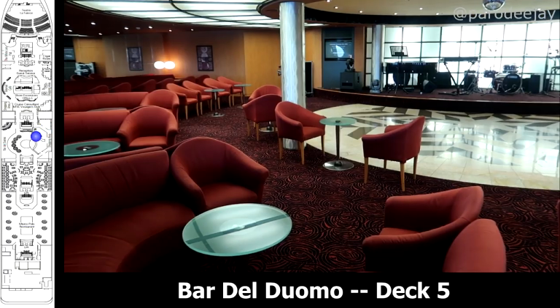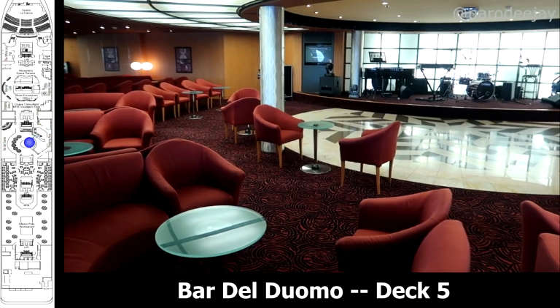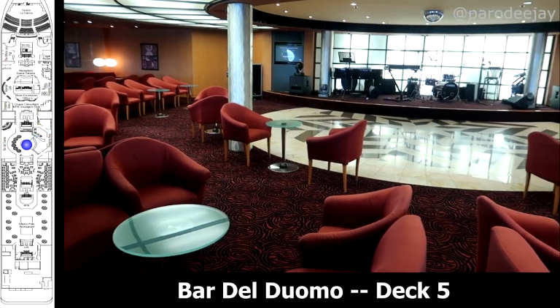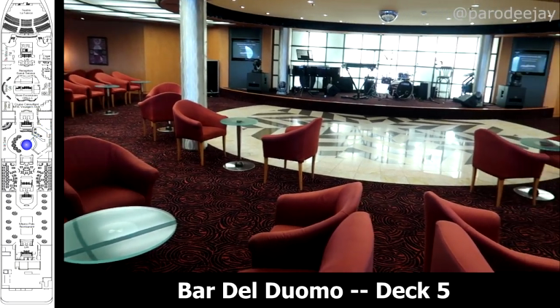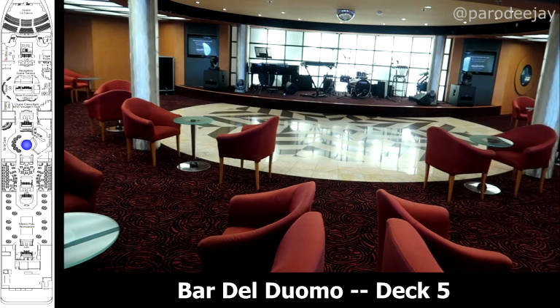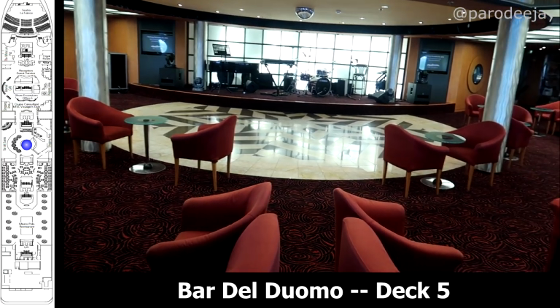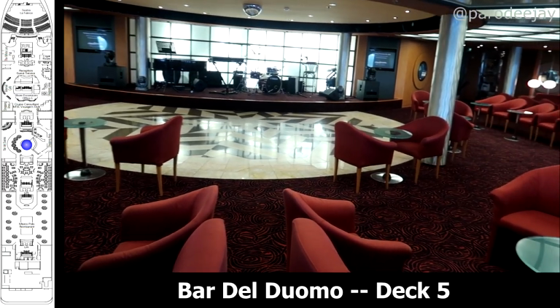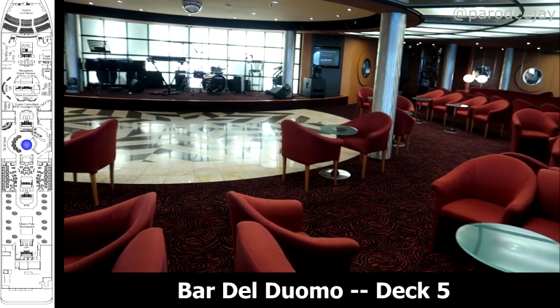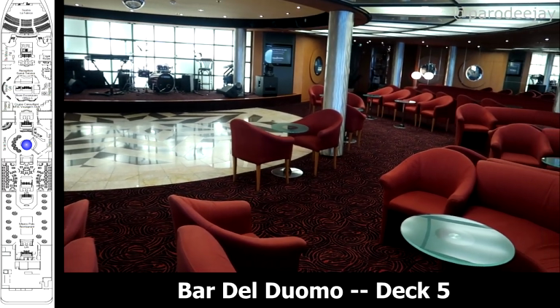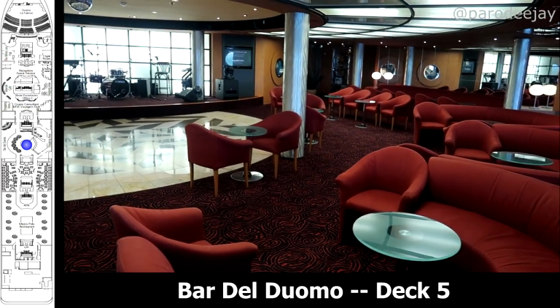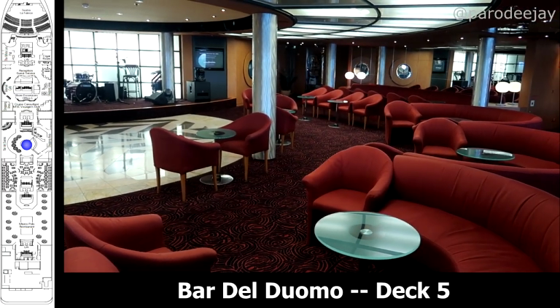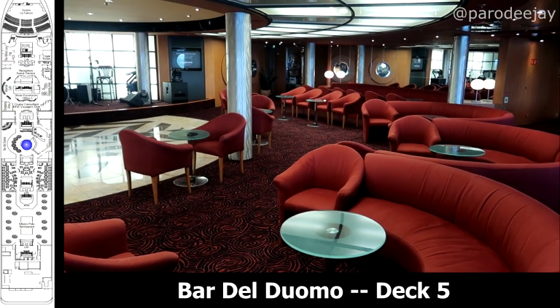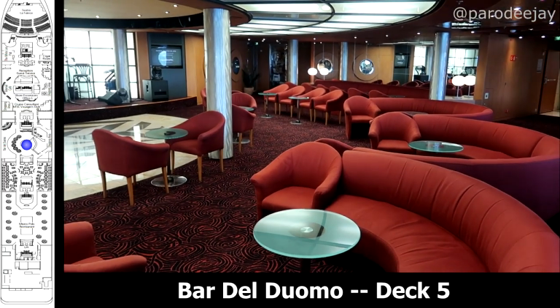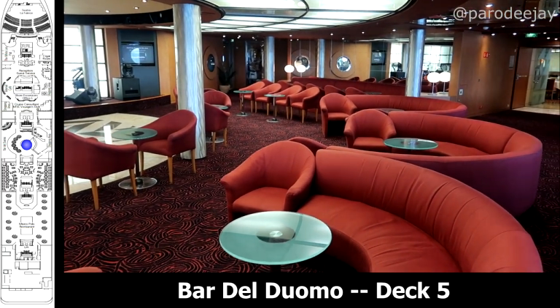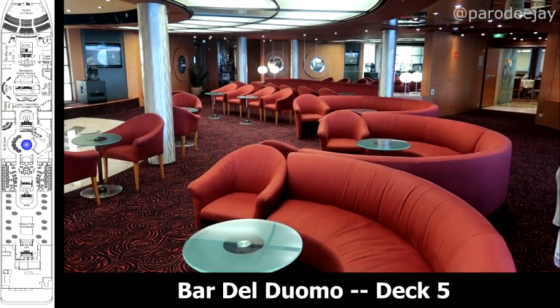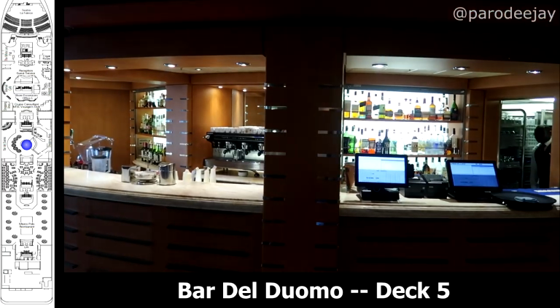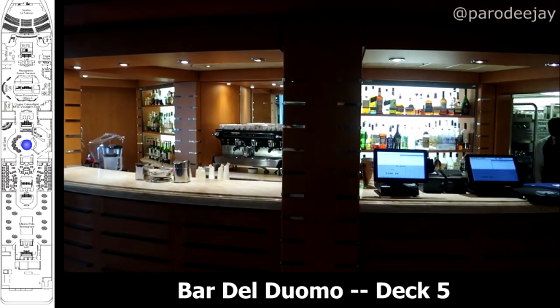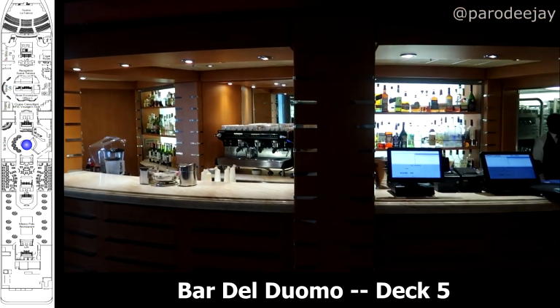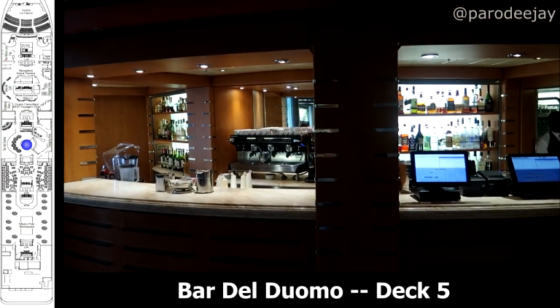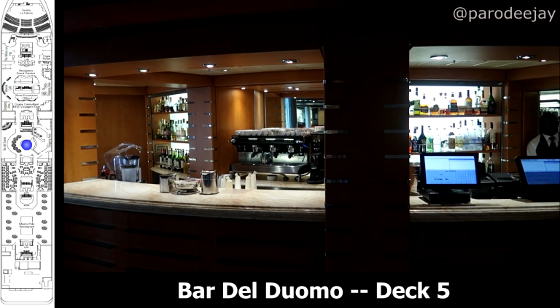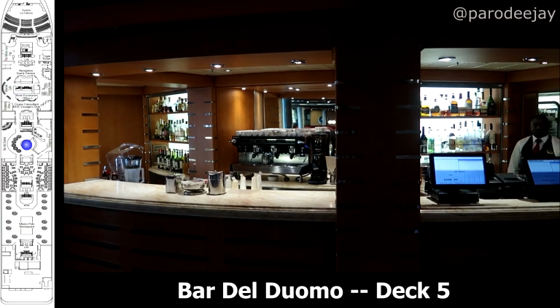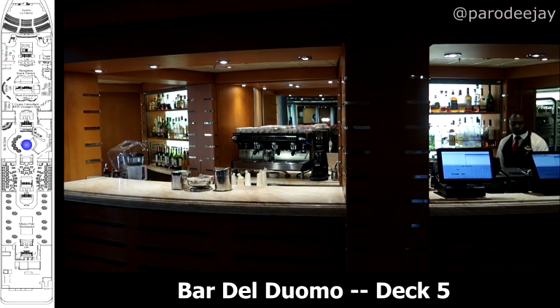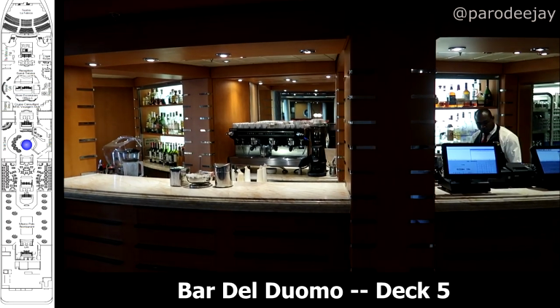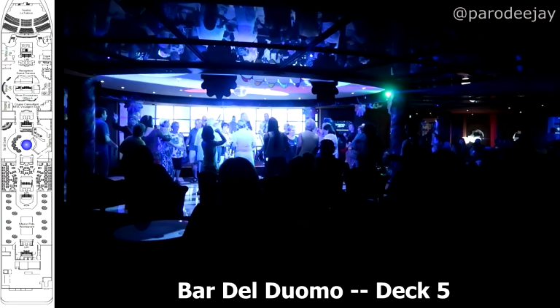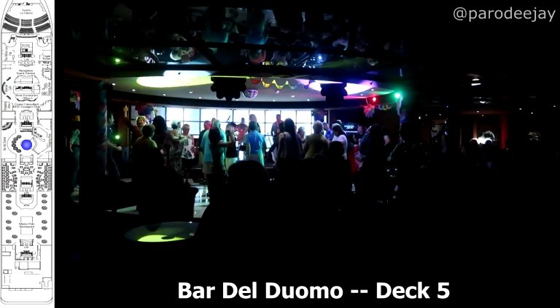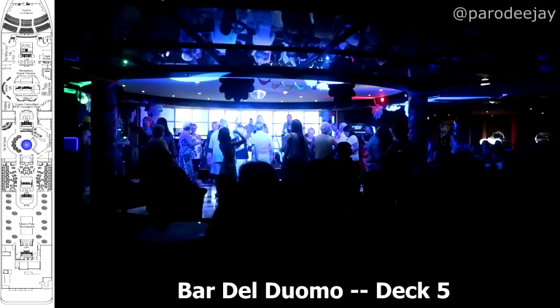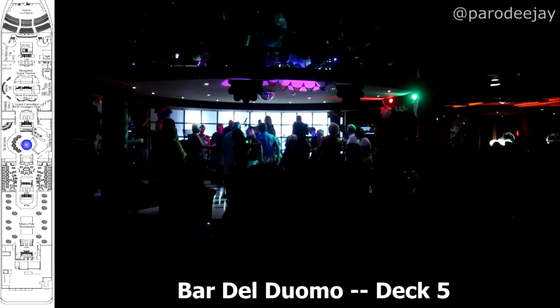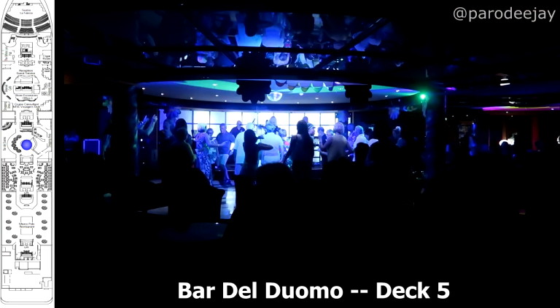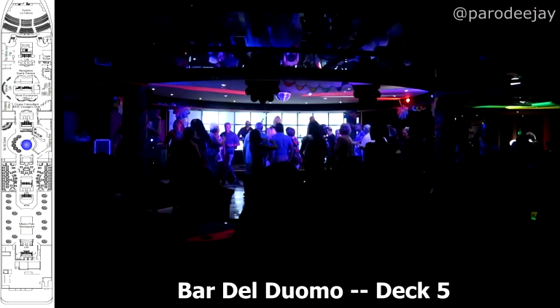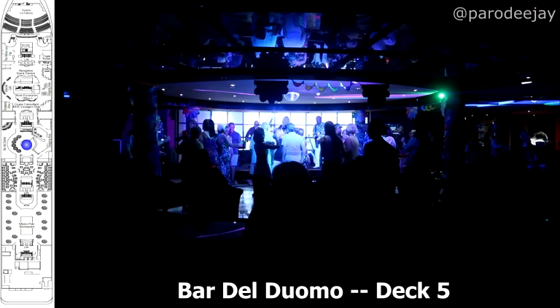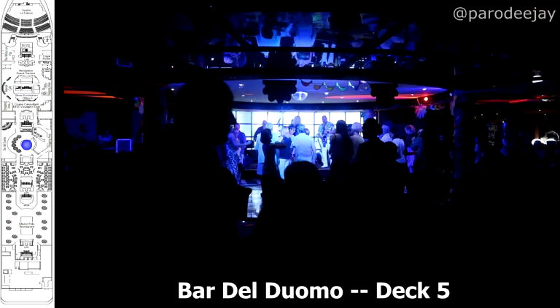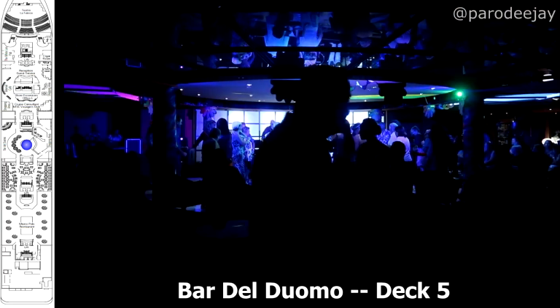We've also reached another entertainment venue, which is the Bar del Duomo. This was the evening hotspot for live music, parties with the entertainment staff, and games like Quest. We hung out in here a good bit.